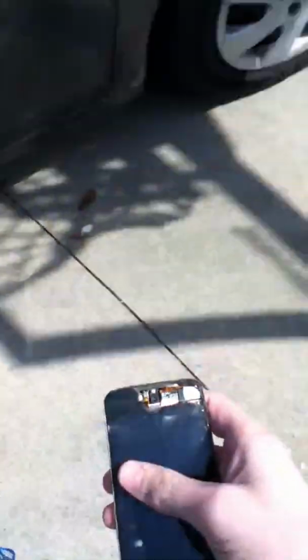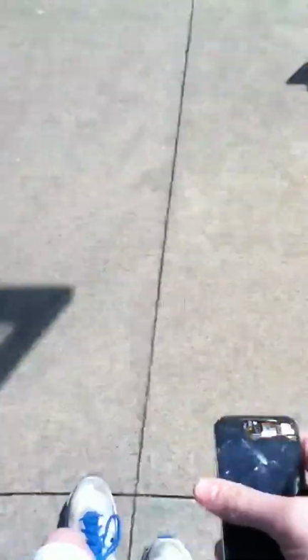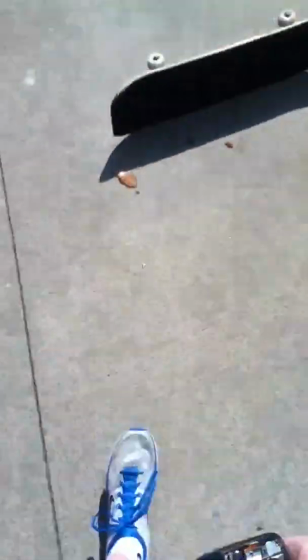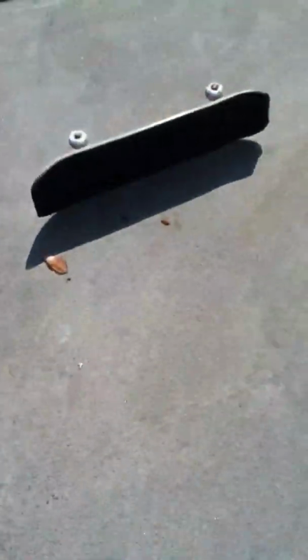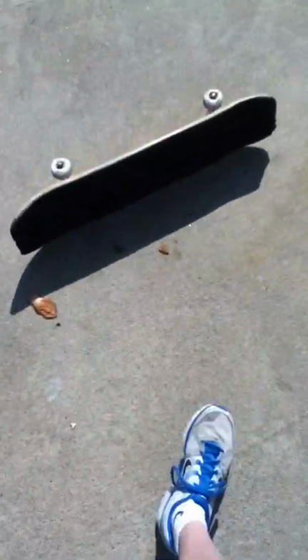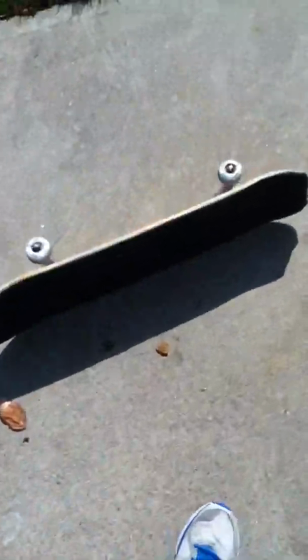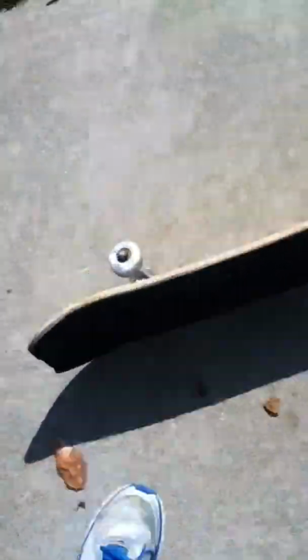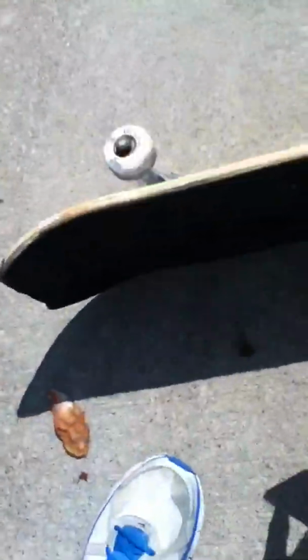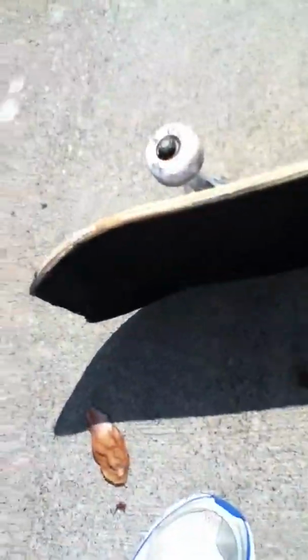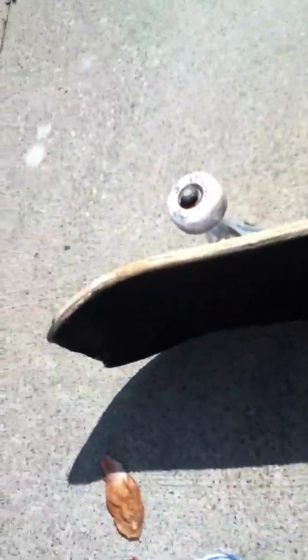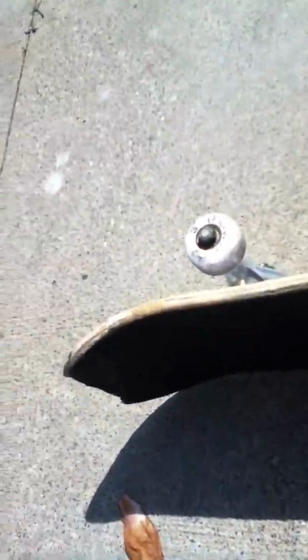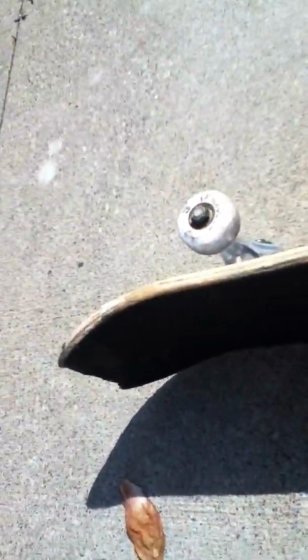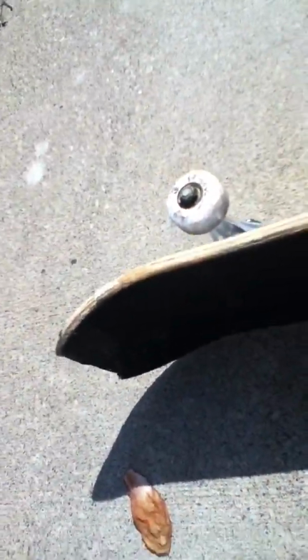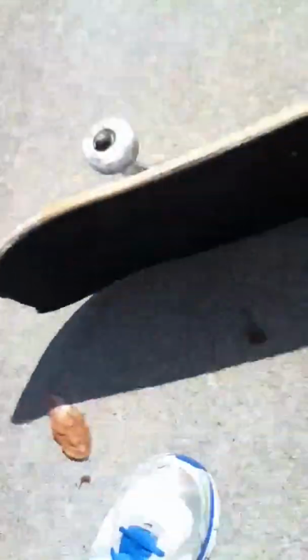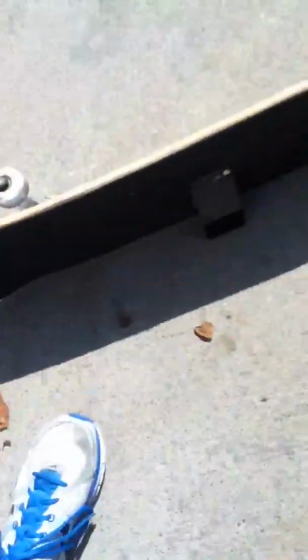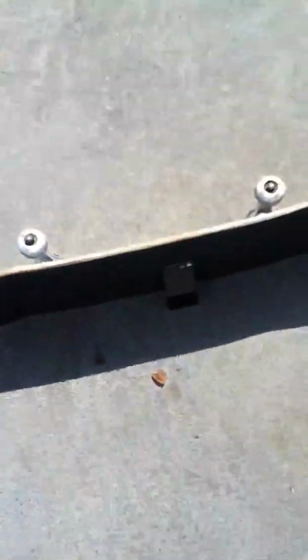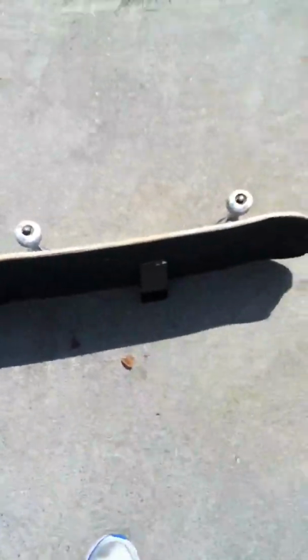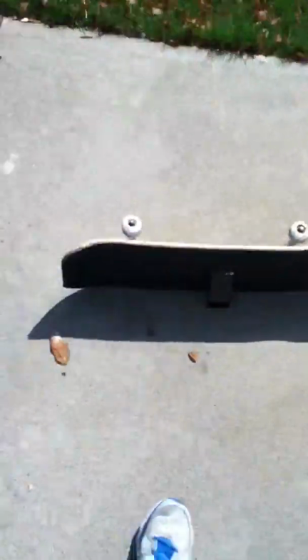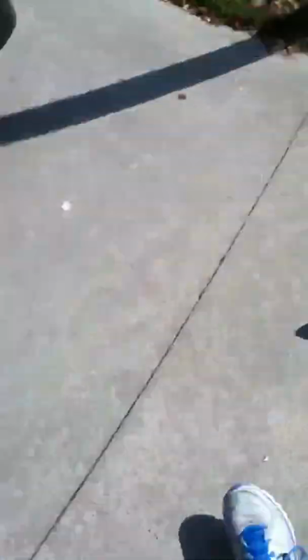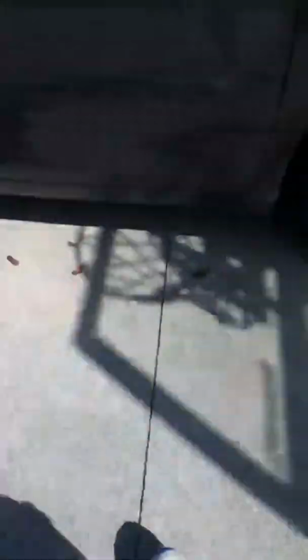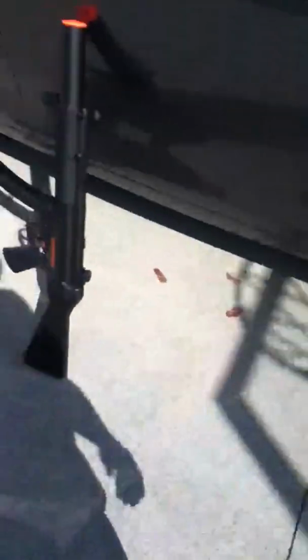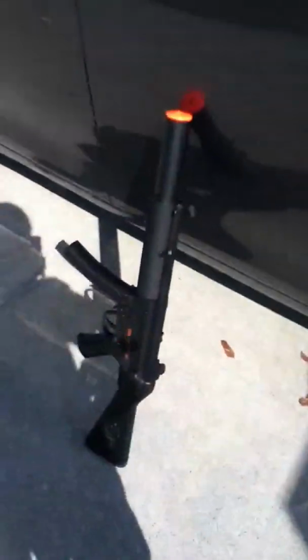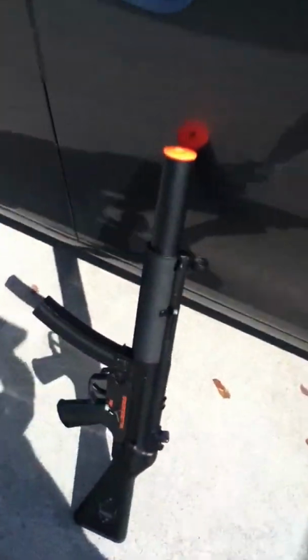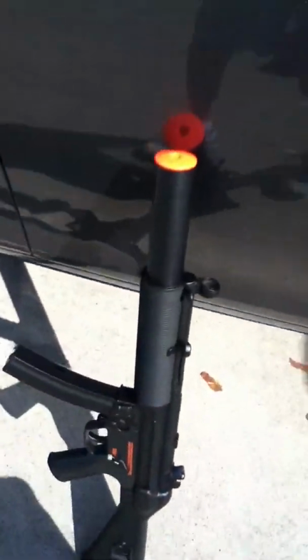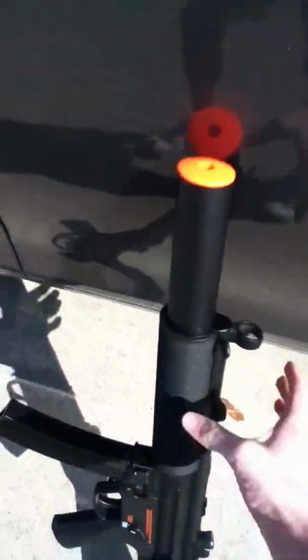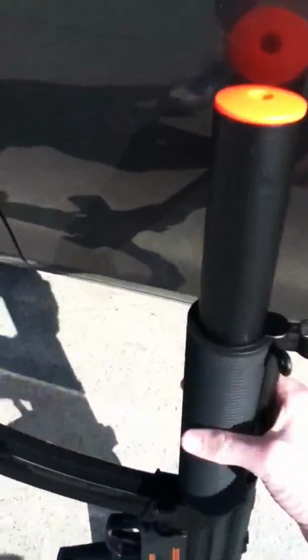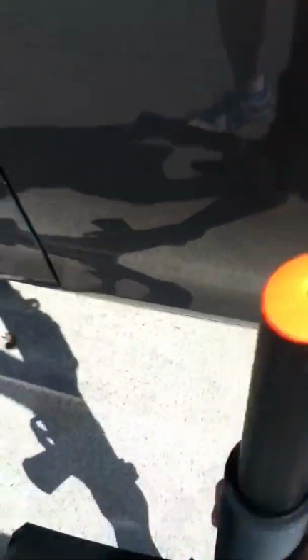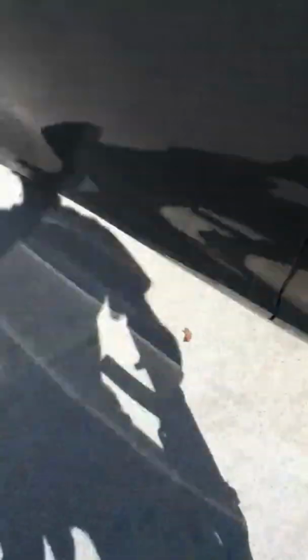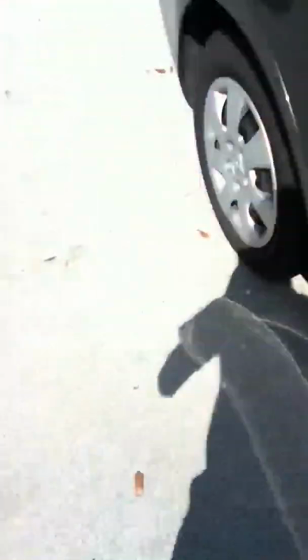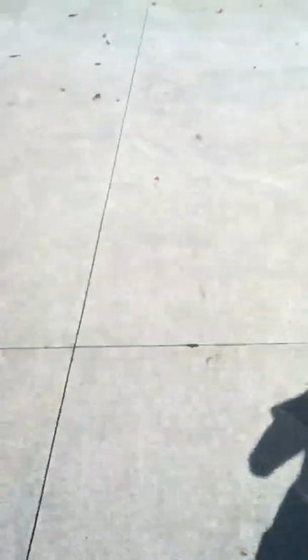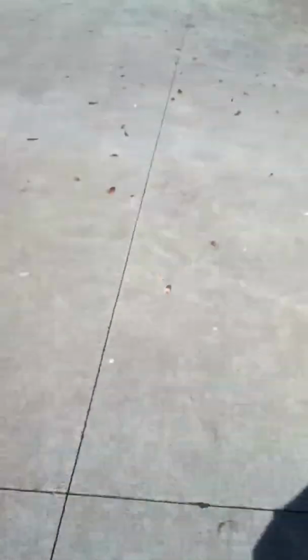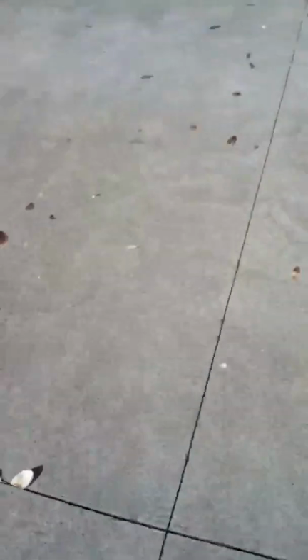You want to put a skateboard down and then put your iPod right there. And then you want to get your MP5 and bring it over here.